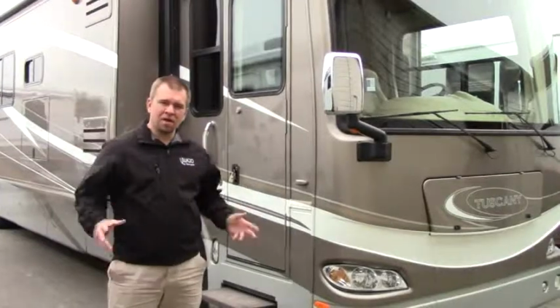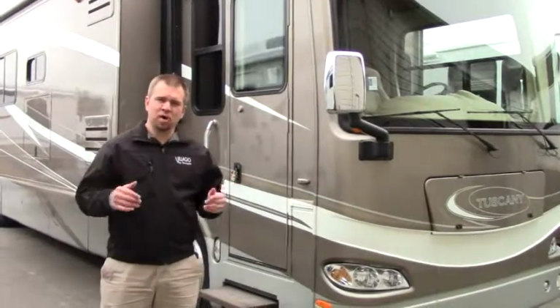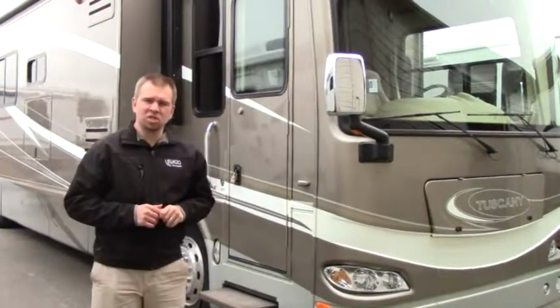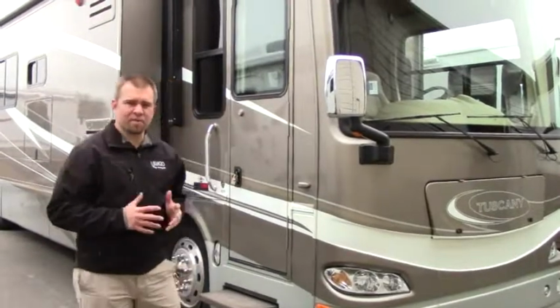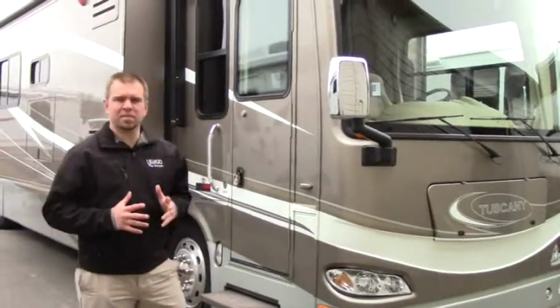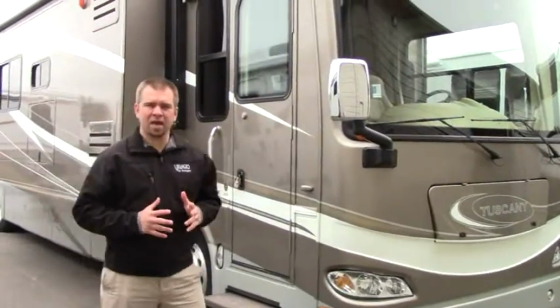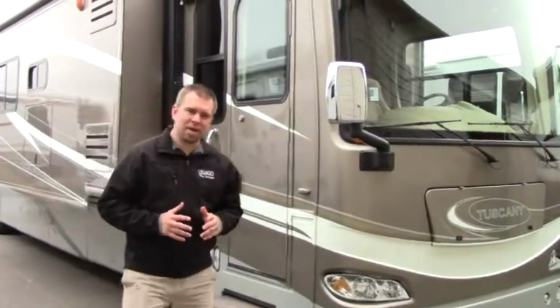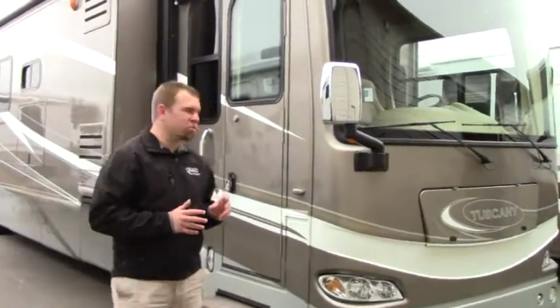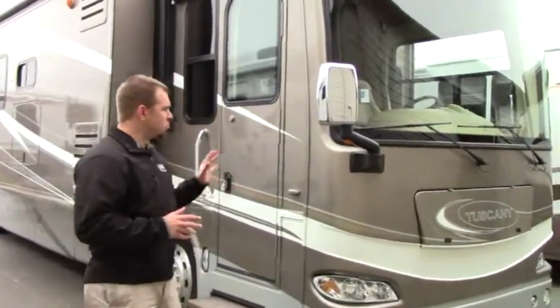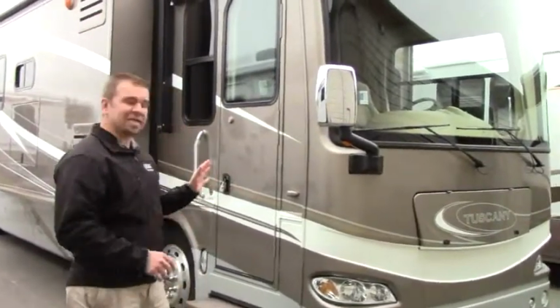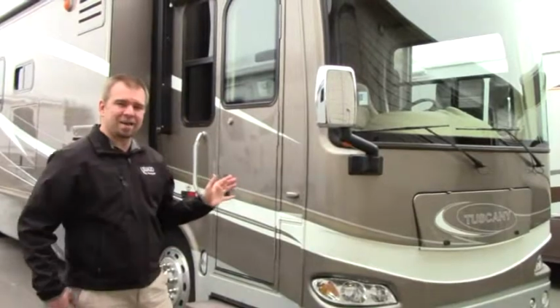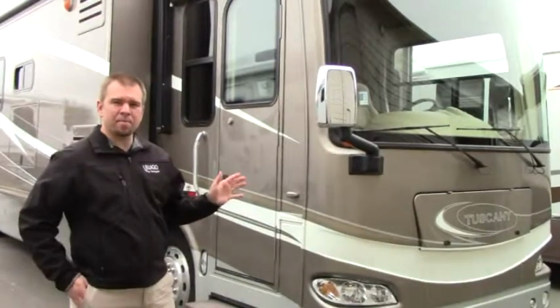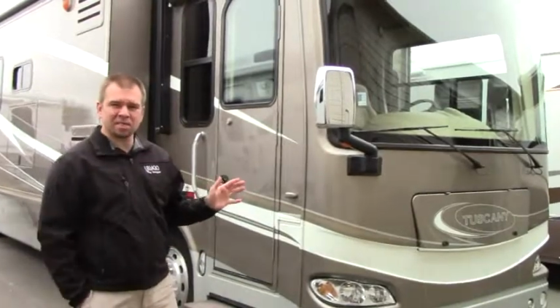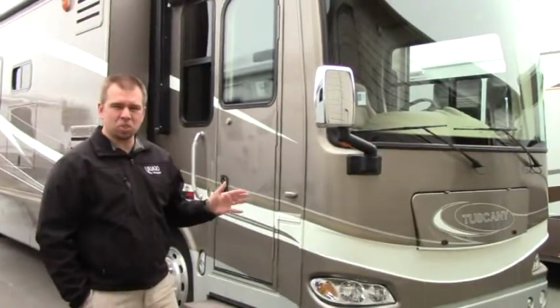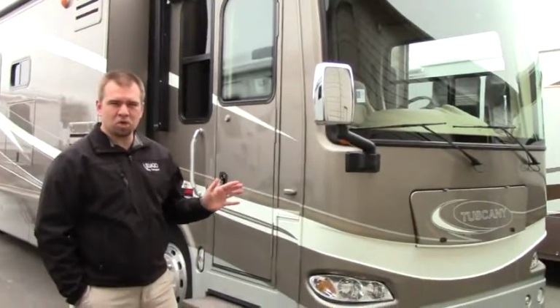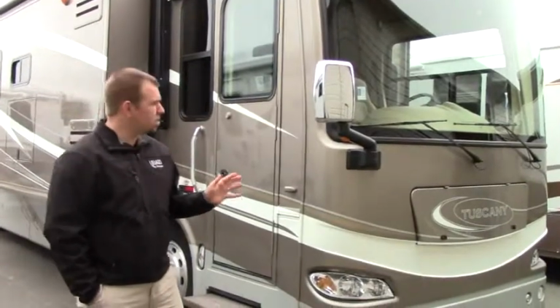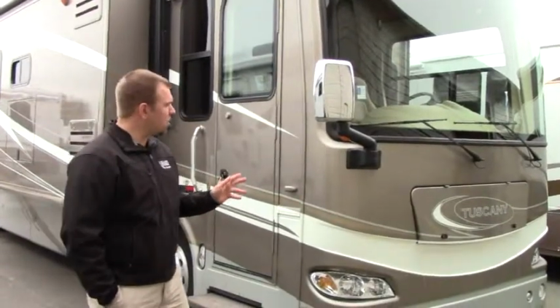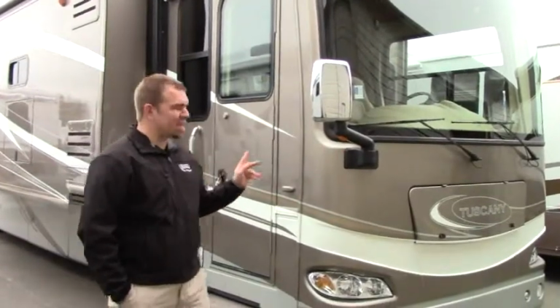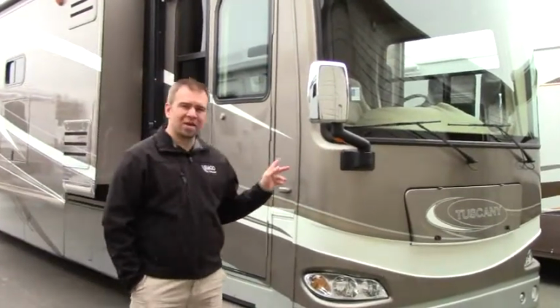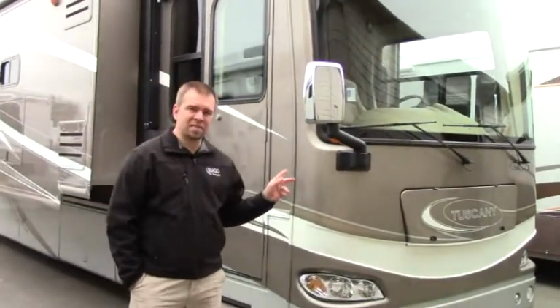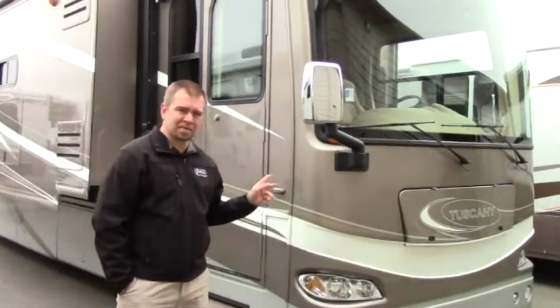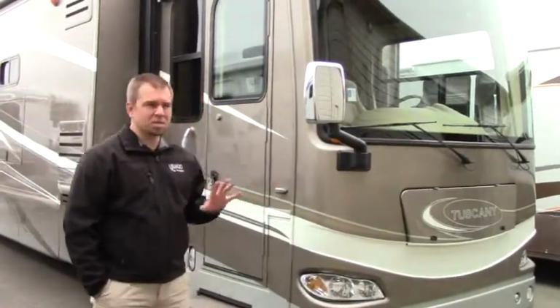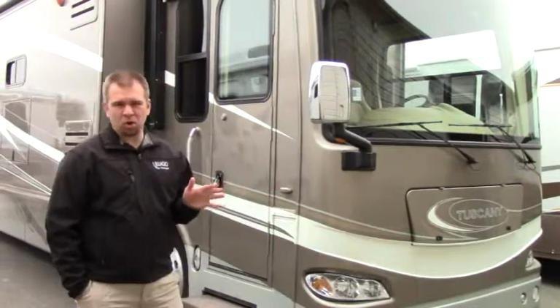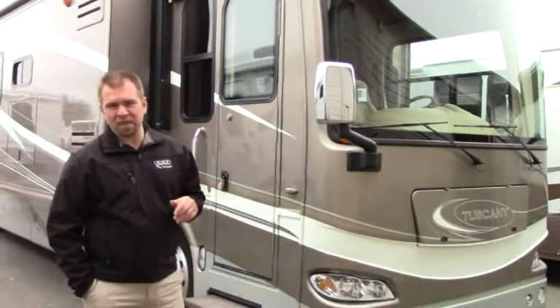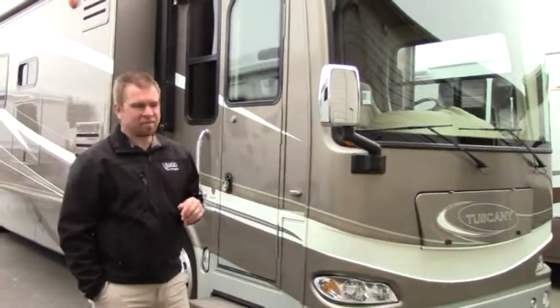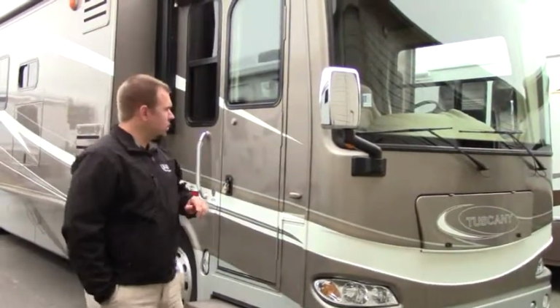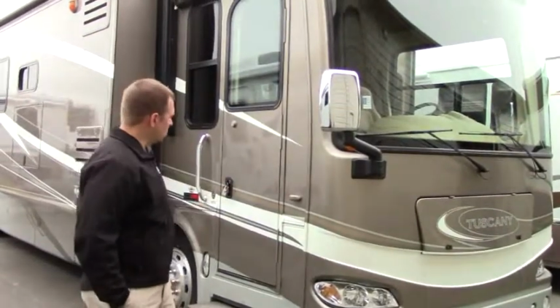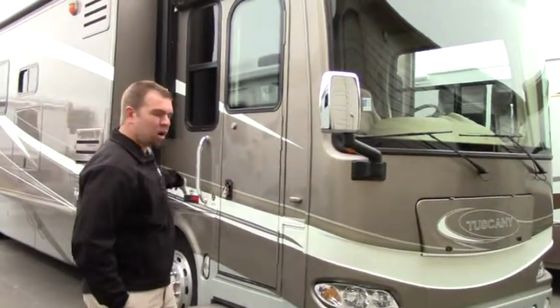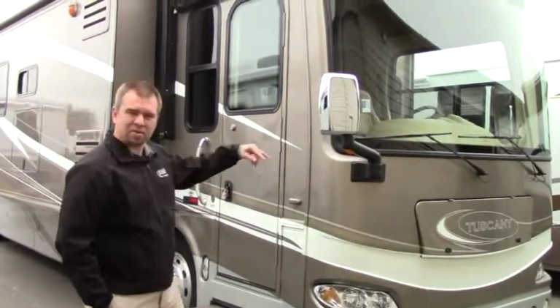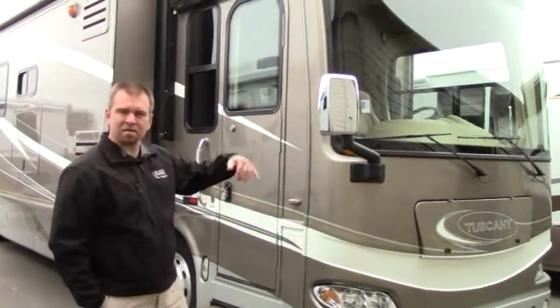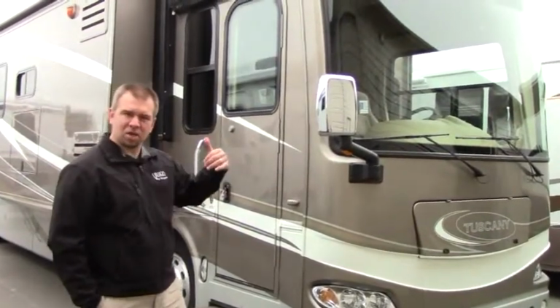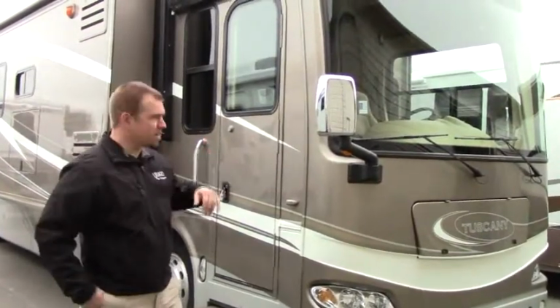Hey folks, welcome to Johnson RV. My name is Sam. Today we're looking at this beautiful 2009 Damon Tuscany Diesel Pusher. The model number on that is 4076, it's about 41 feet in length. We'll take a quick walk on the outside and then look on the inside.